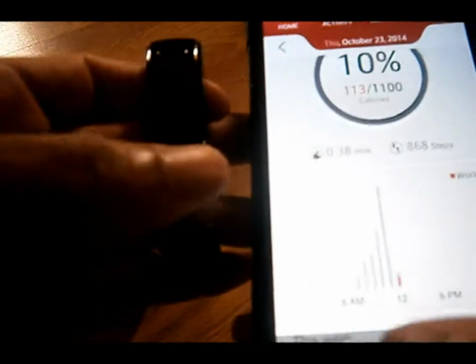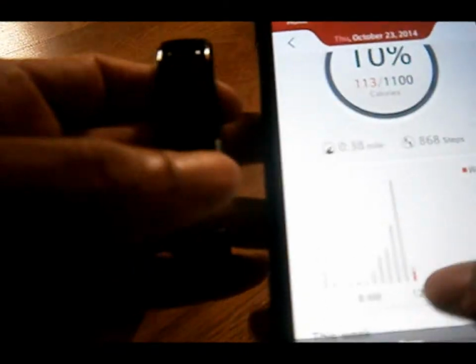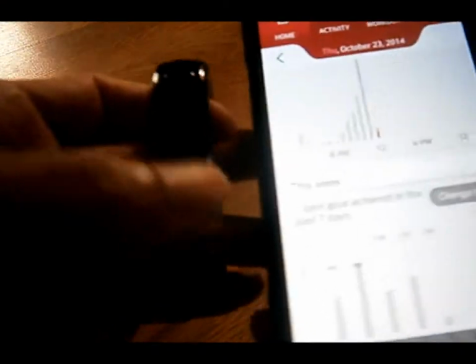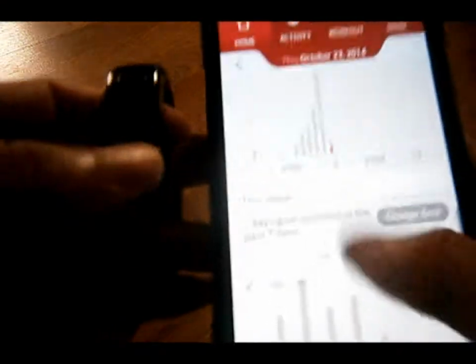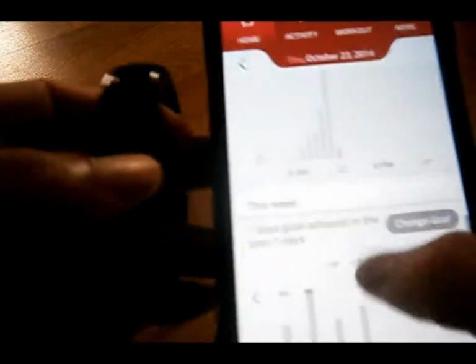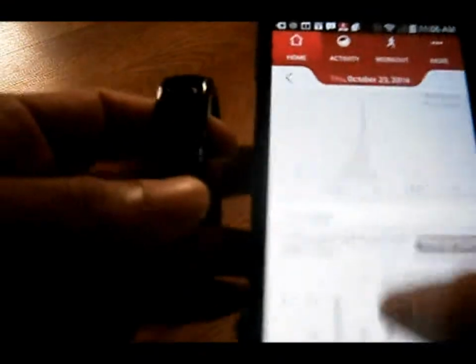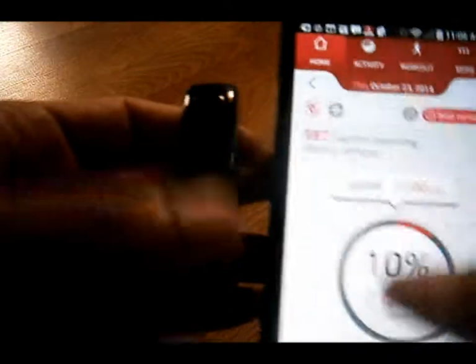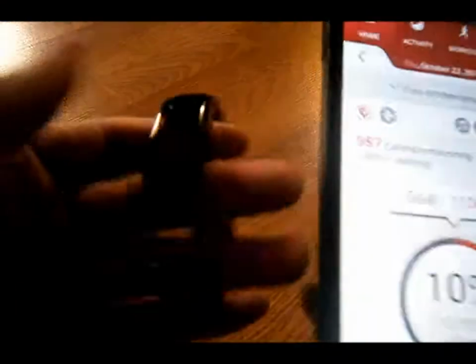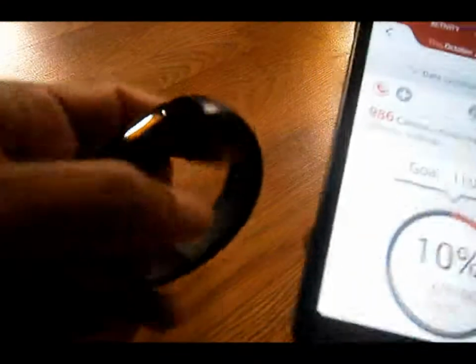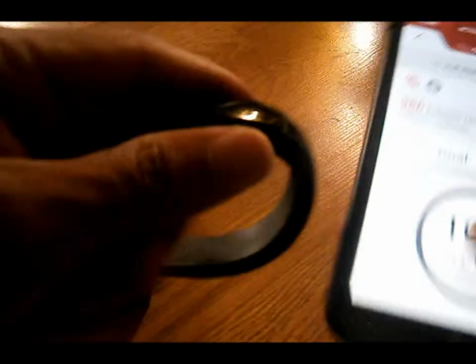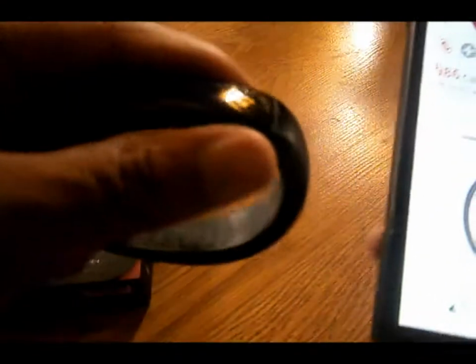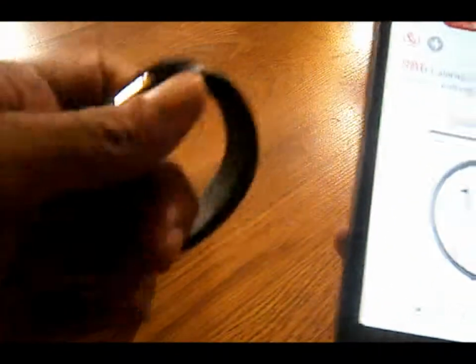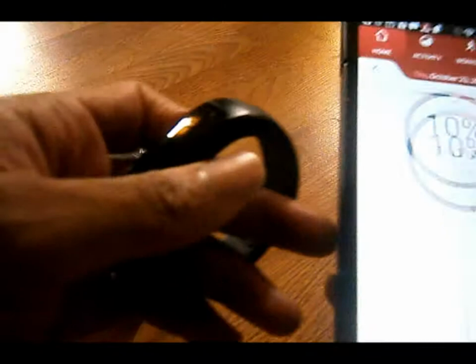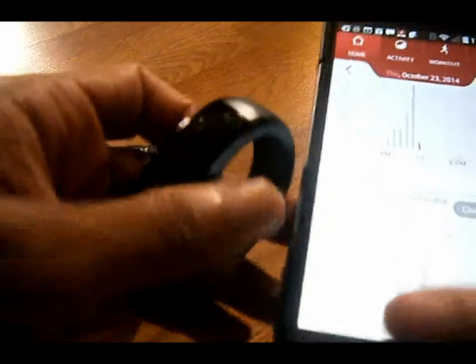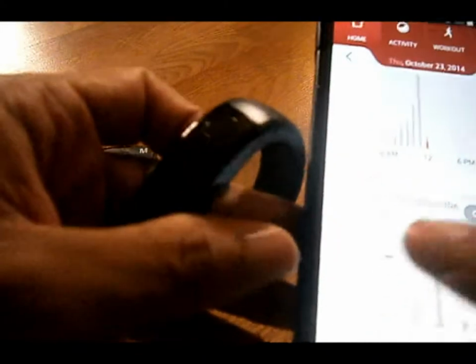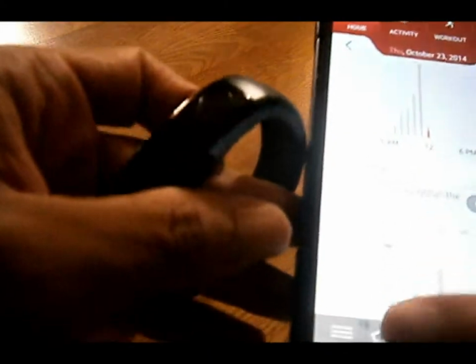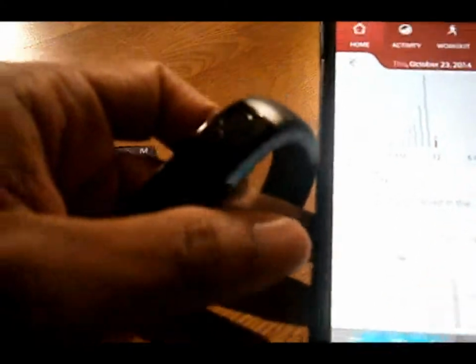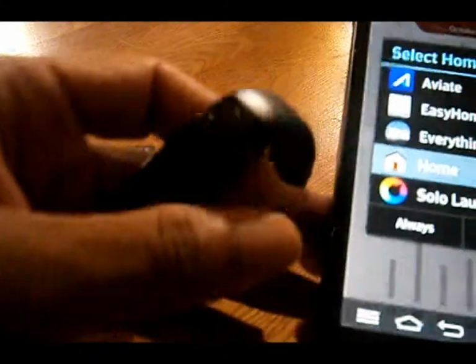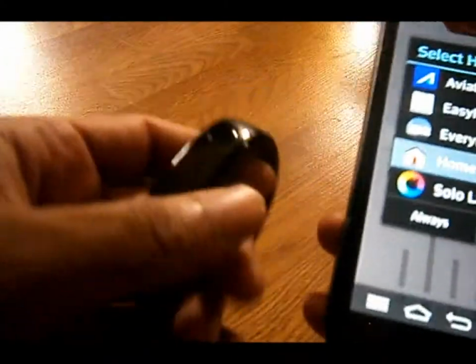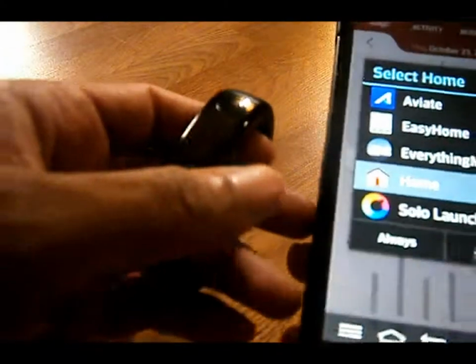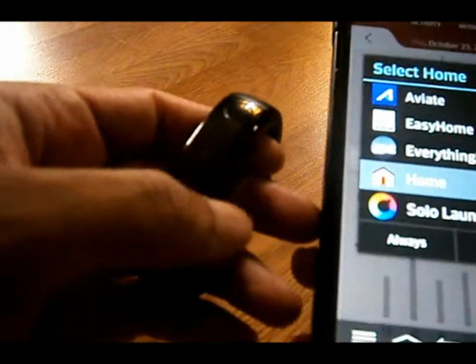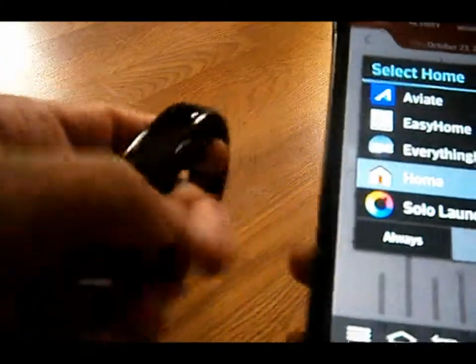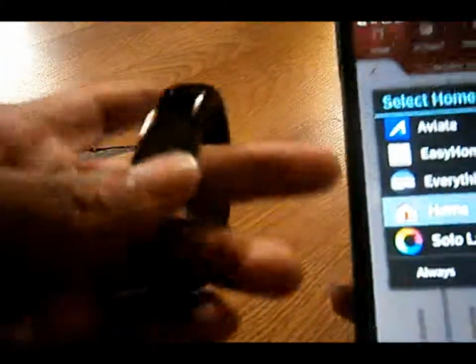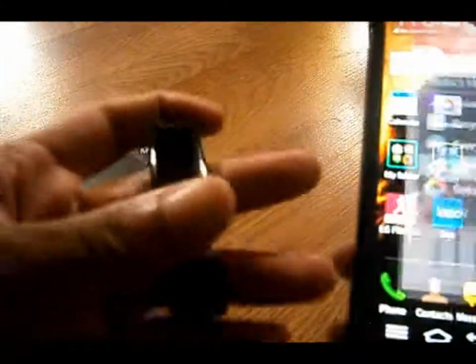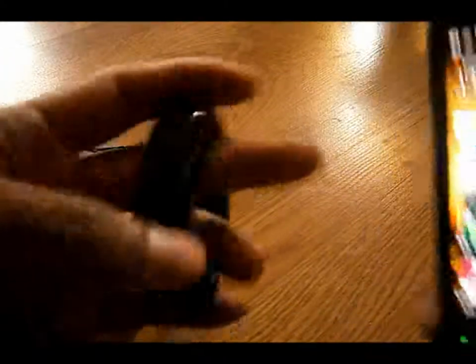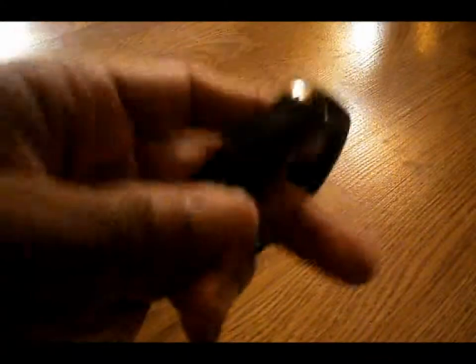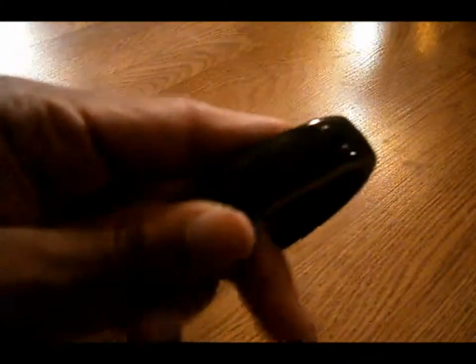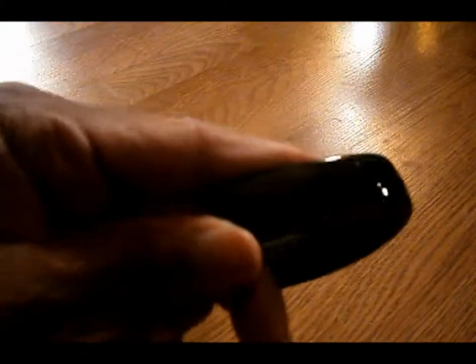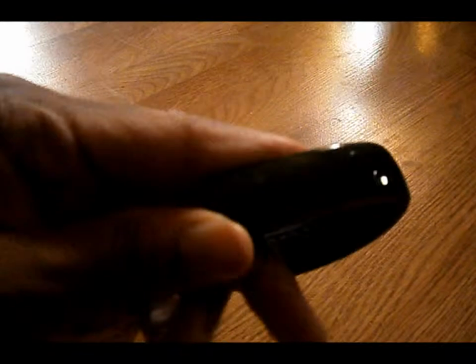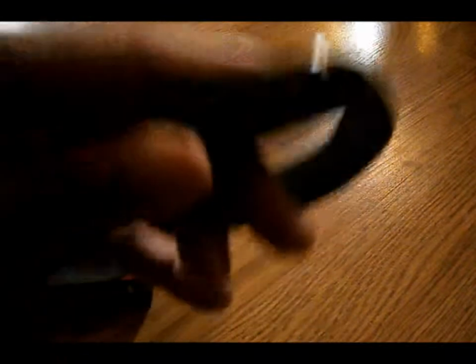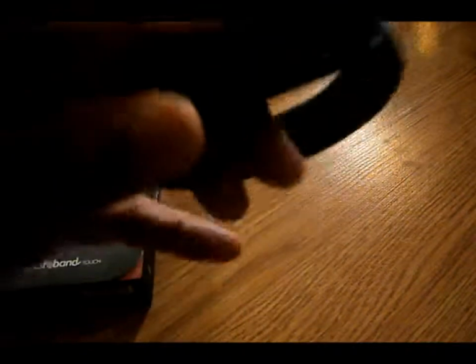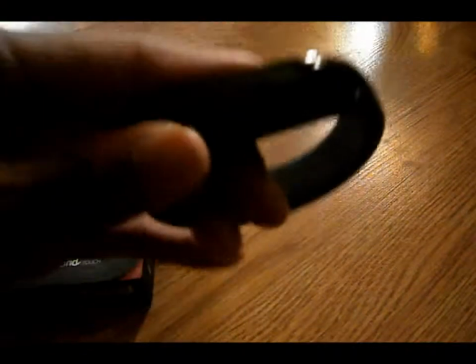But here you guys have it. This is the LG Lifeband Touch for your fitness and health workouts. This is your boy, I'll take you out guys with the review. Let me know what you thought.